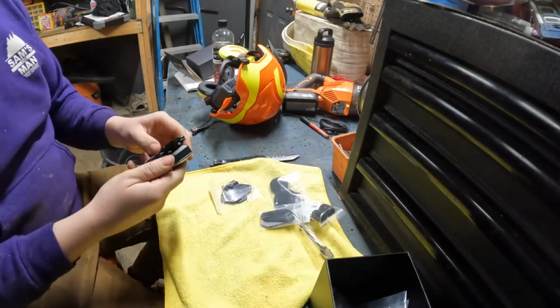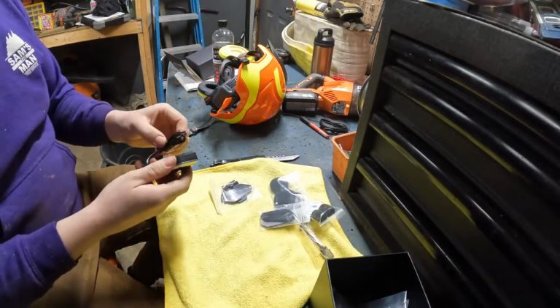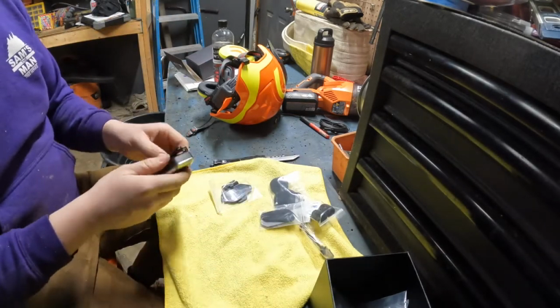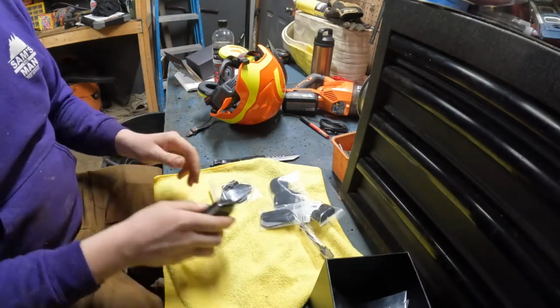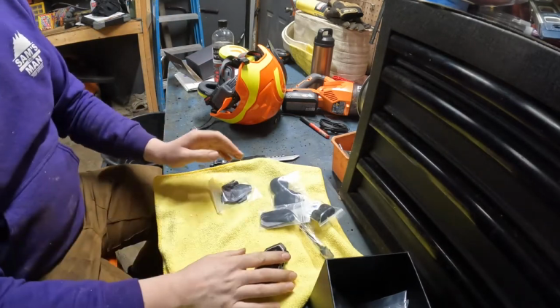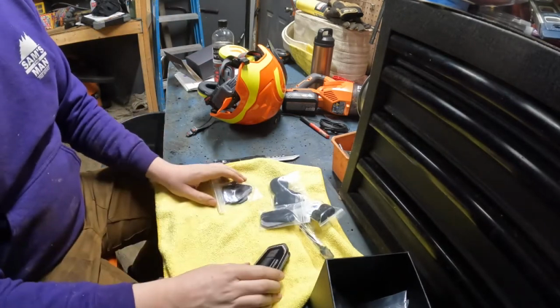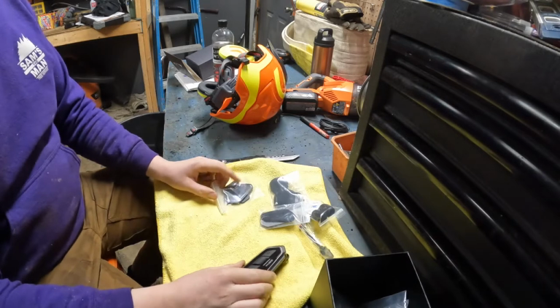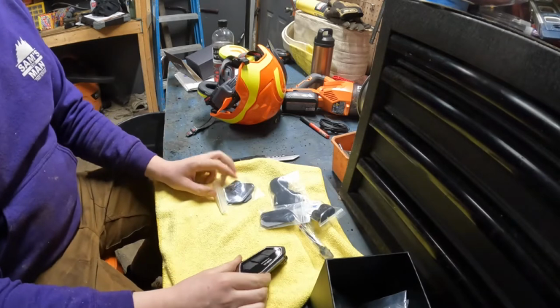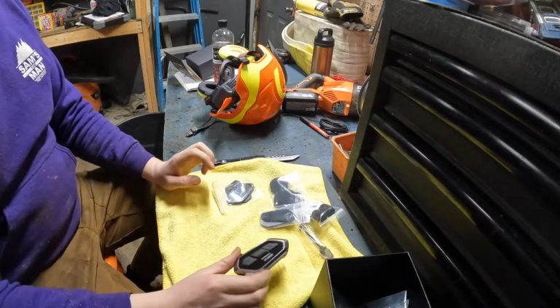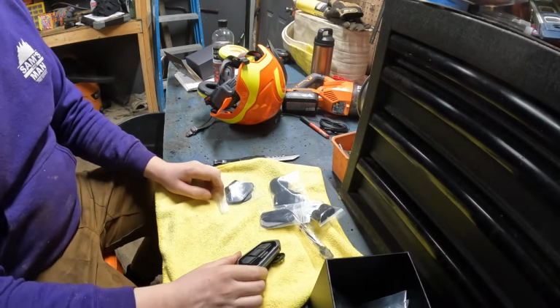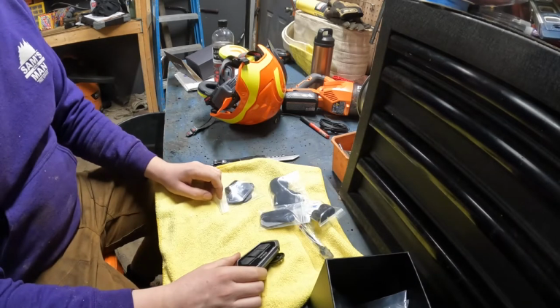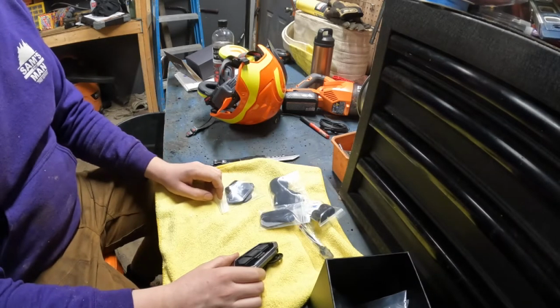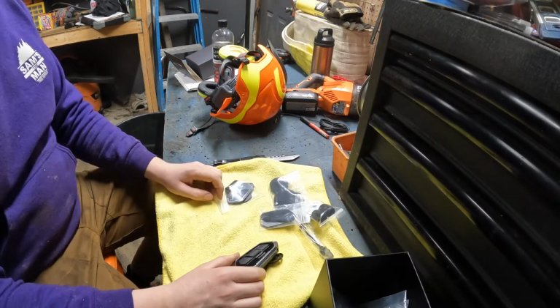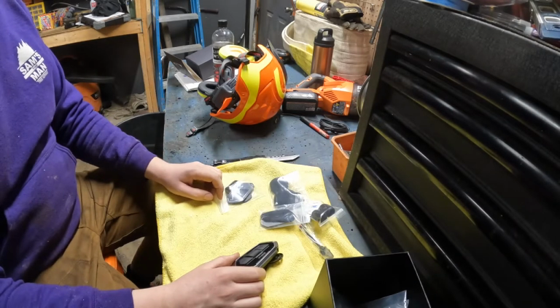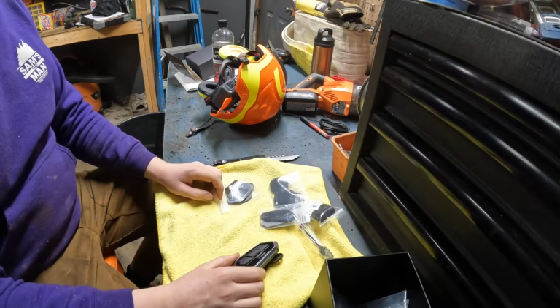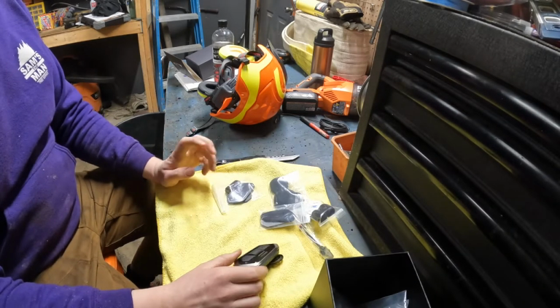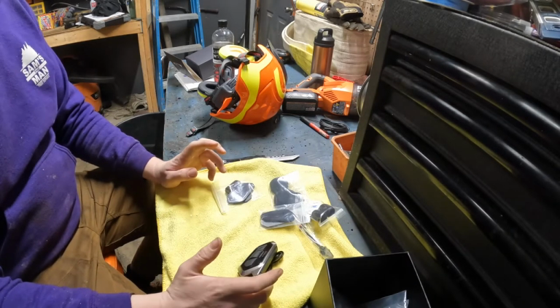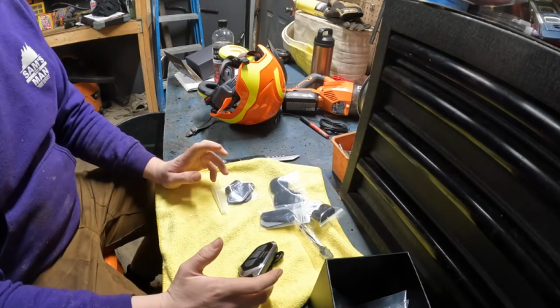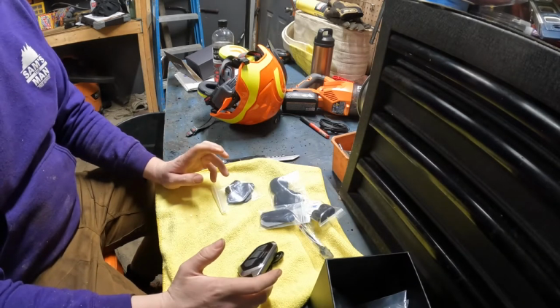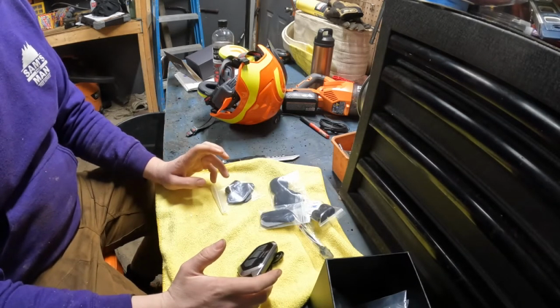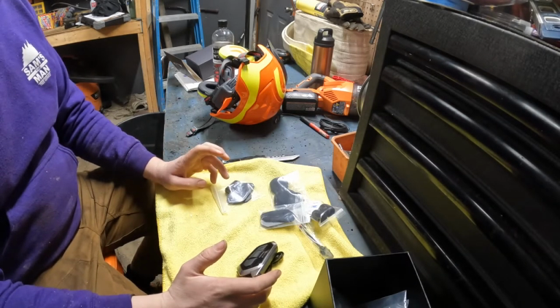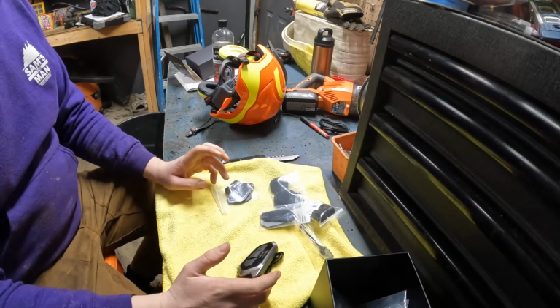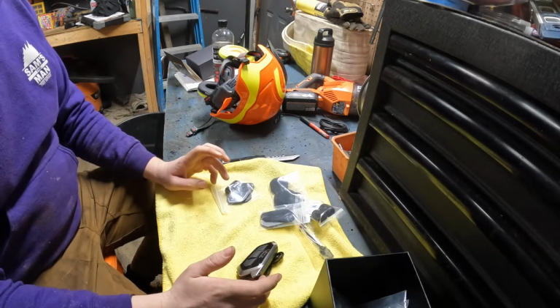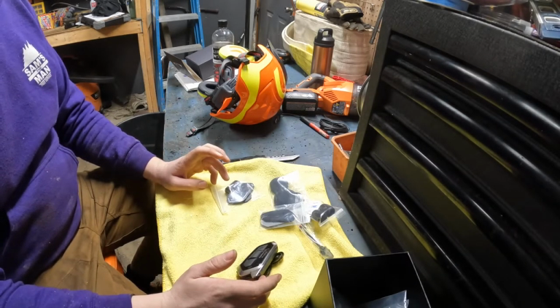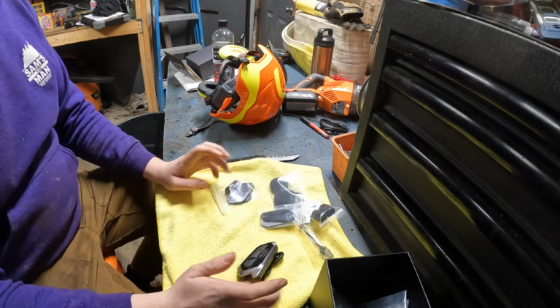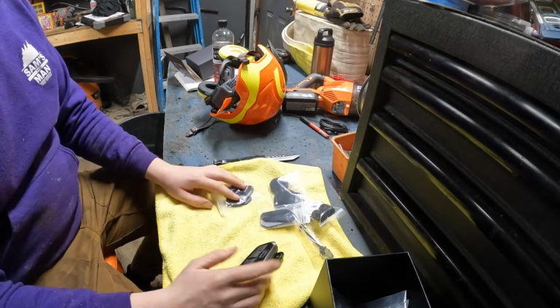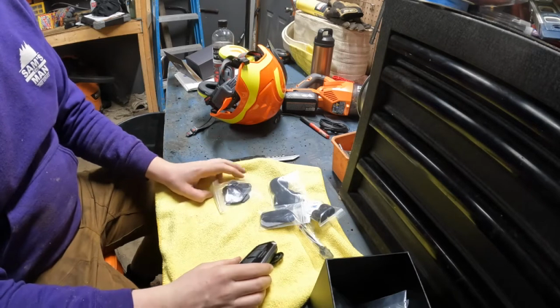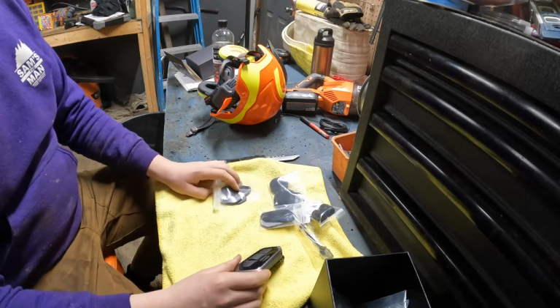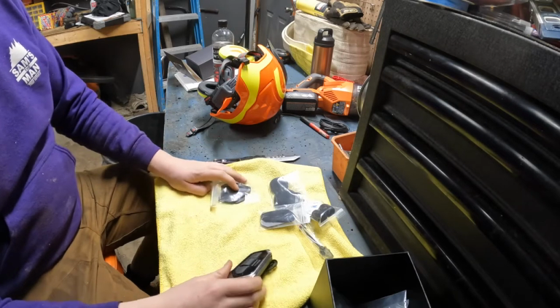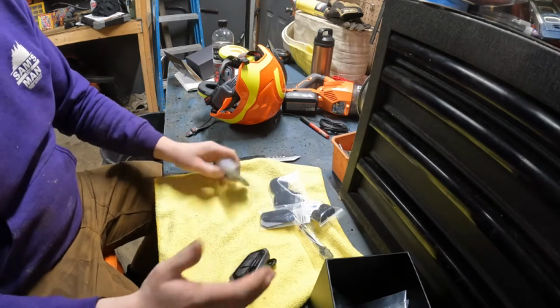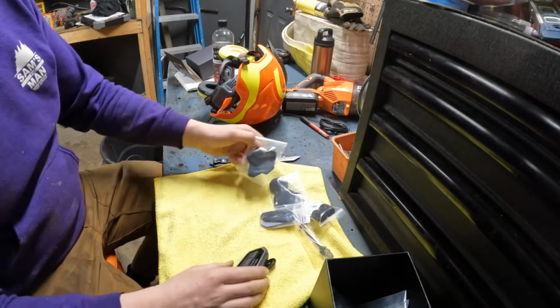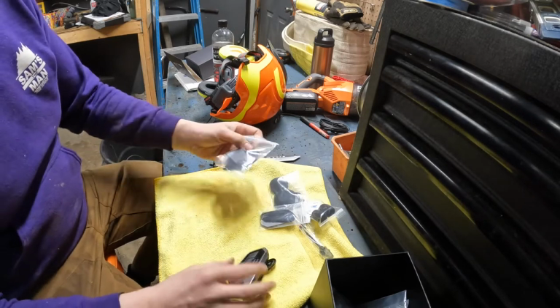So all you're gonna need for this is a Dremel, electrical tape, and super glue. It's literally all you need.